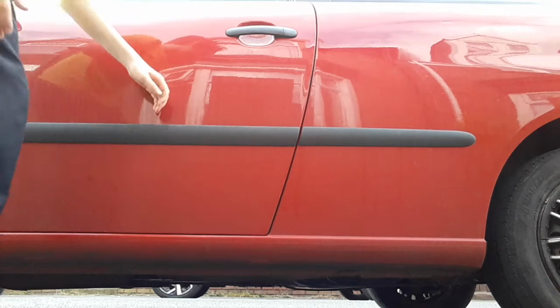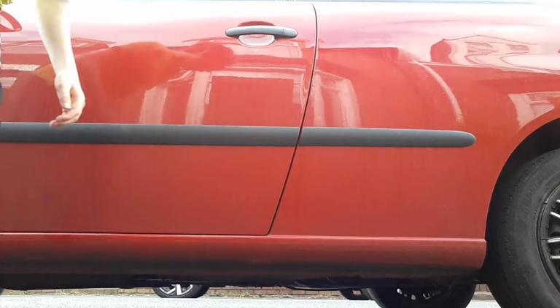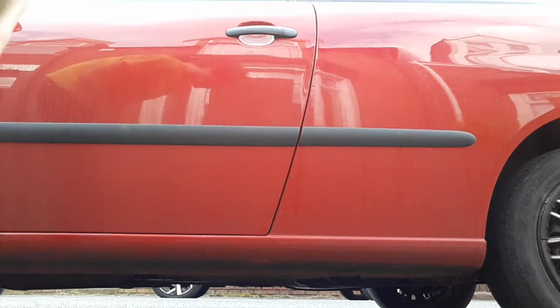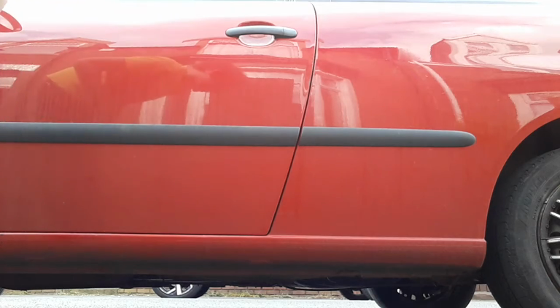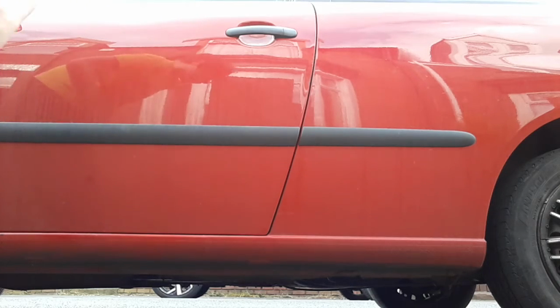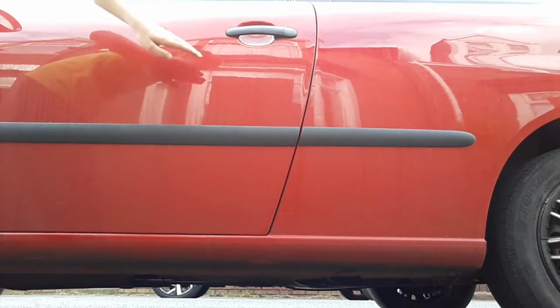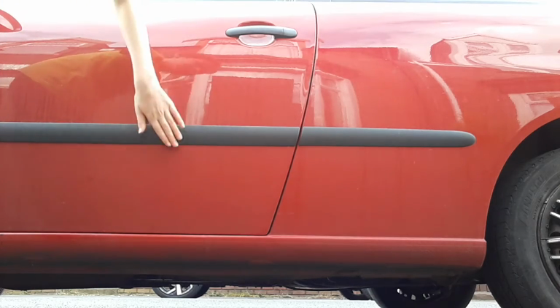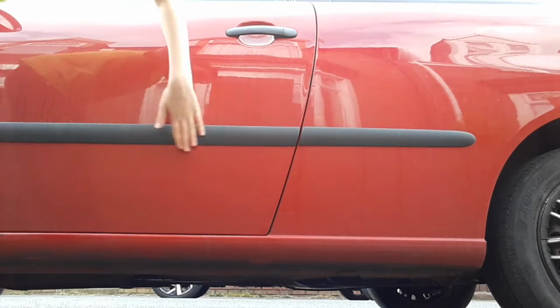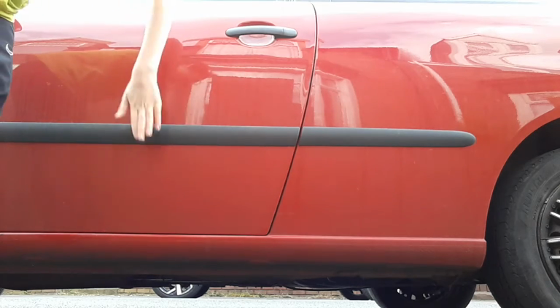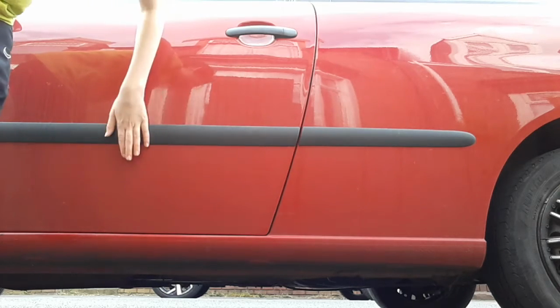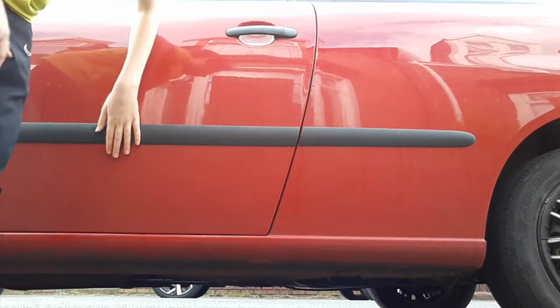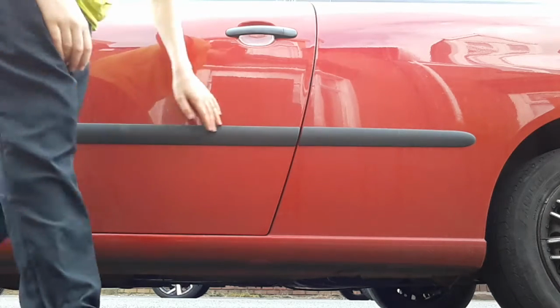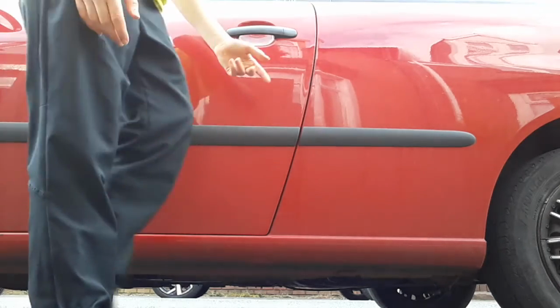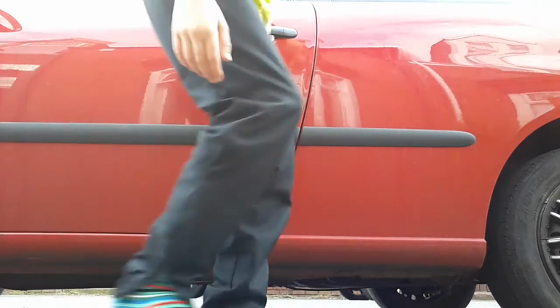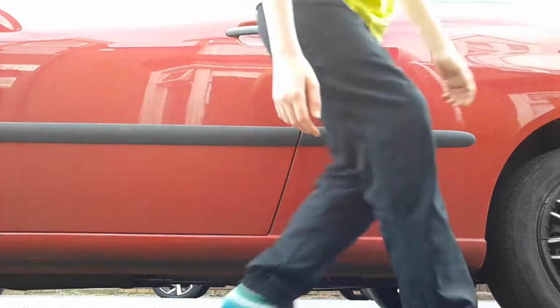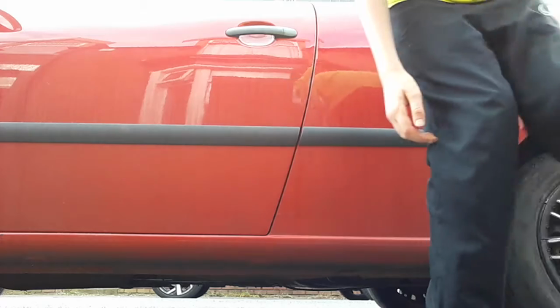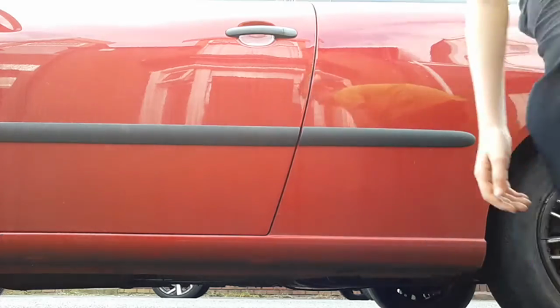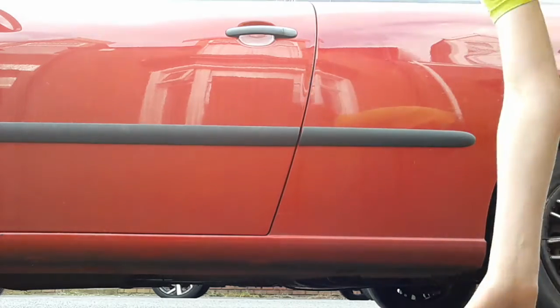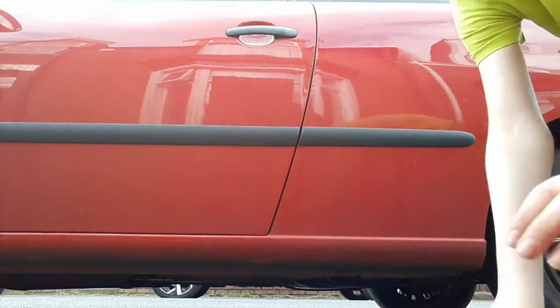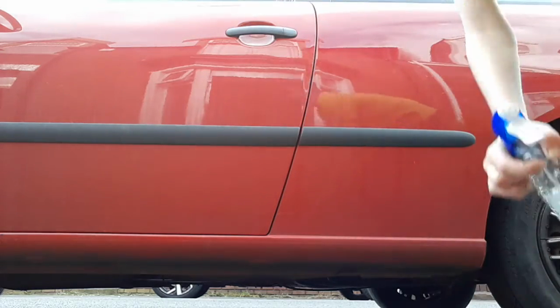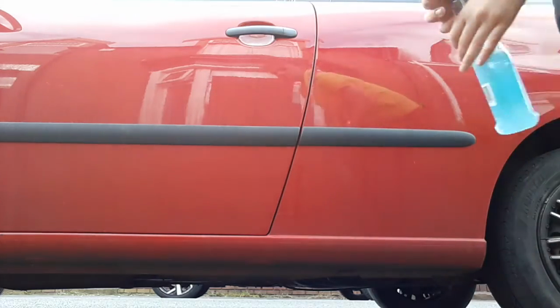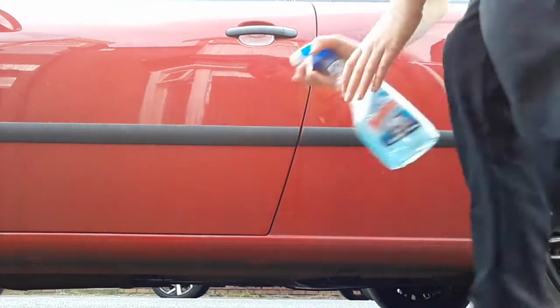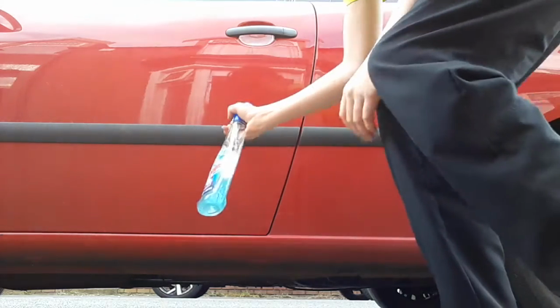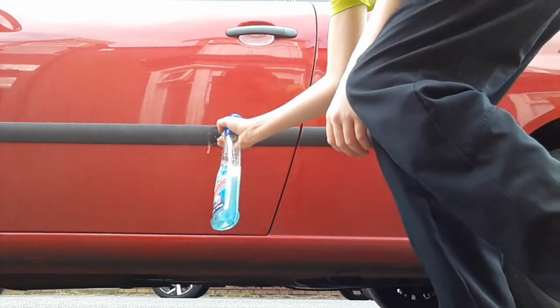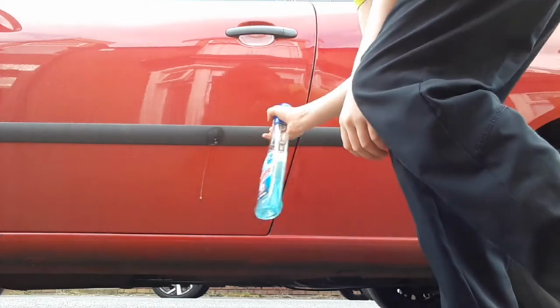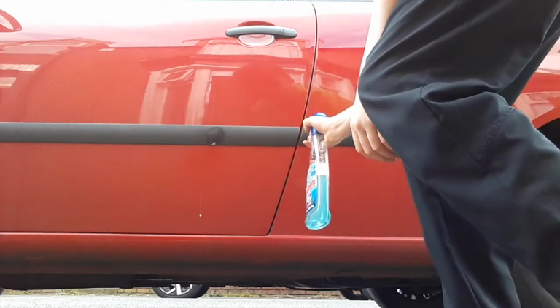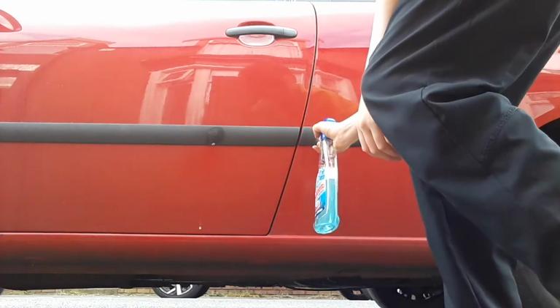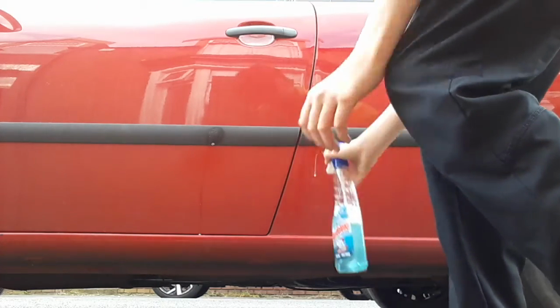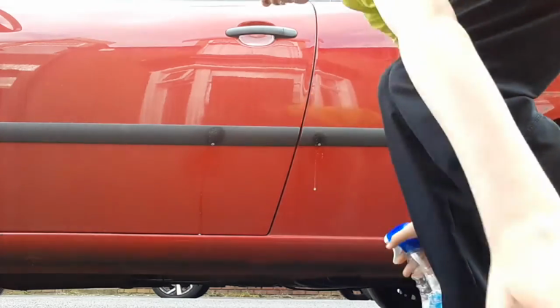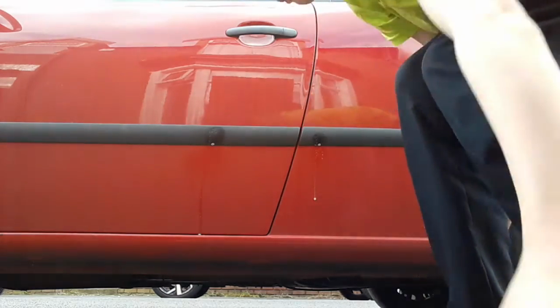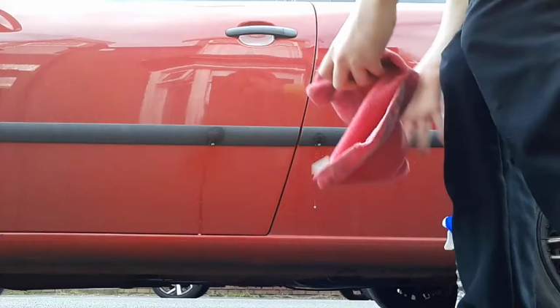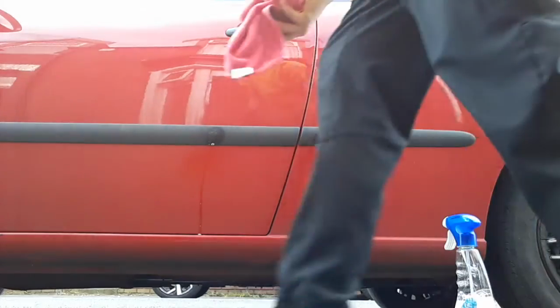Hi guys, welcome back today. If you can see this car, my car, is a bit of a mess and I'm going to give it a bit of a flush.